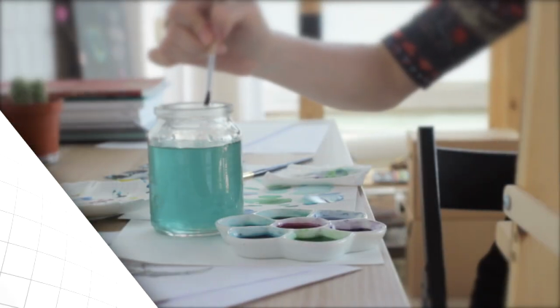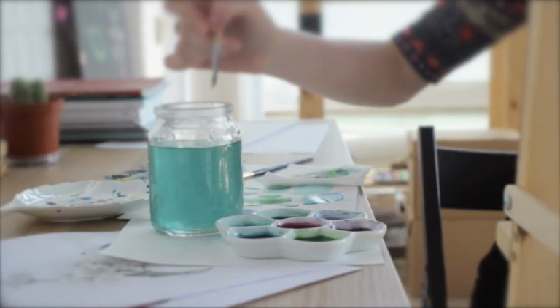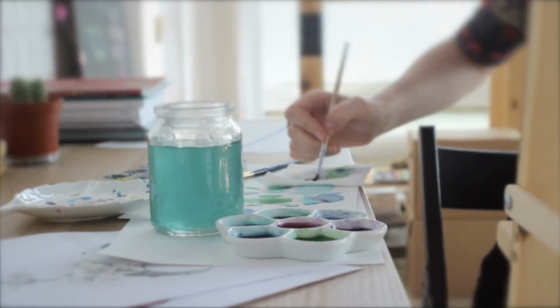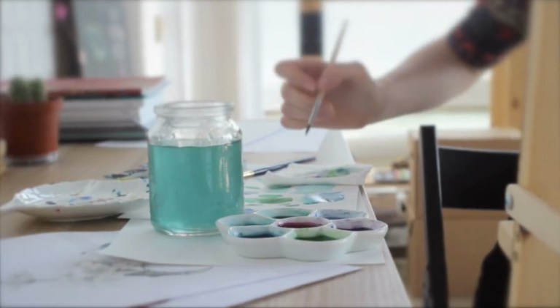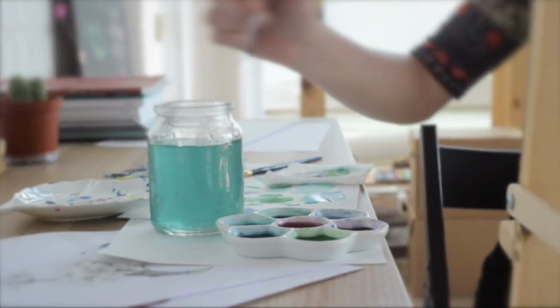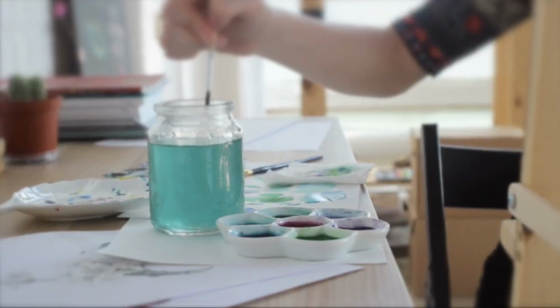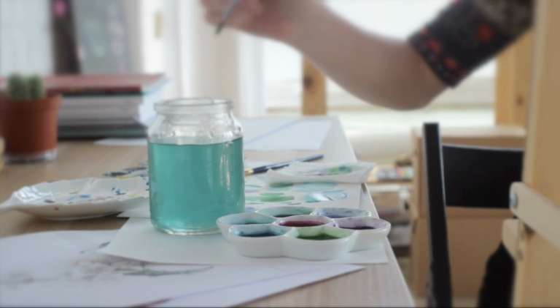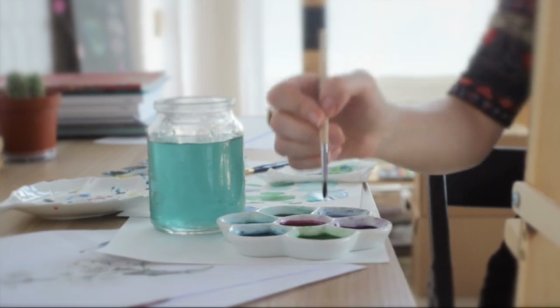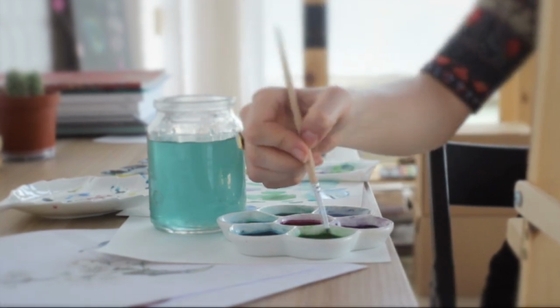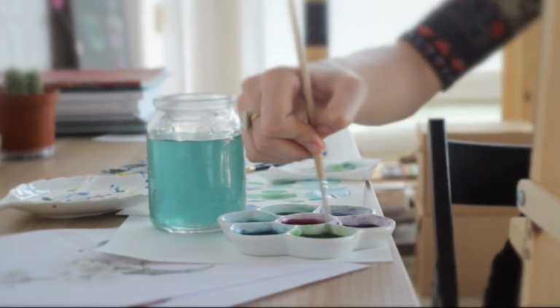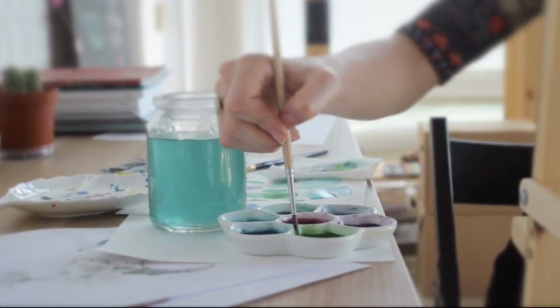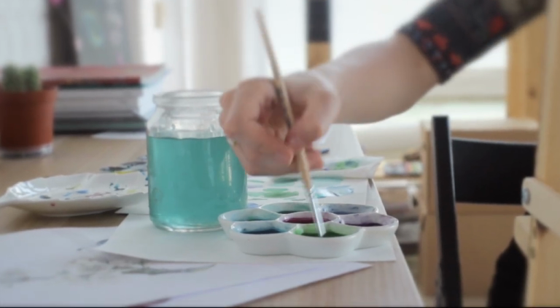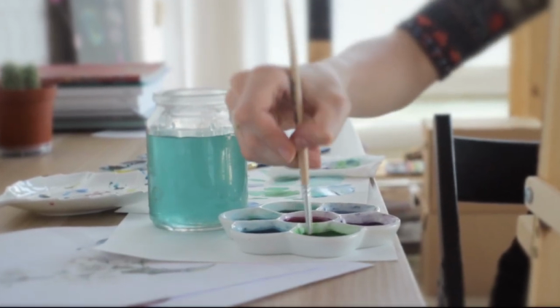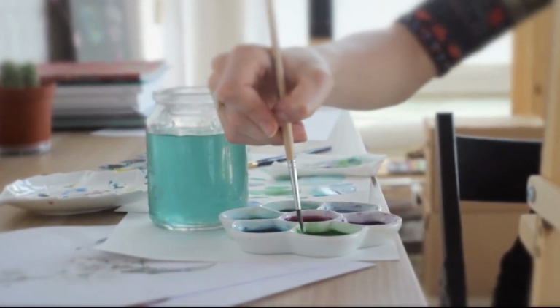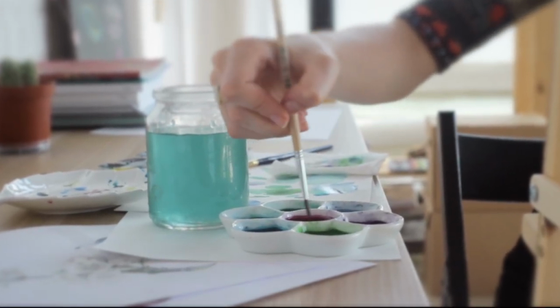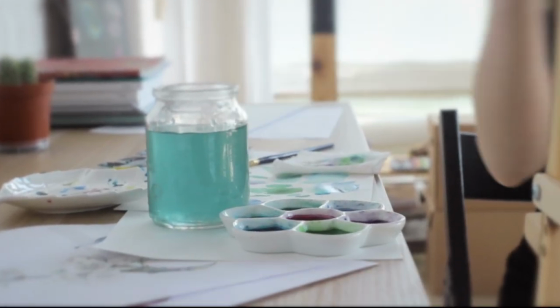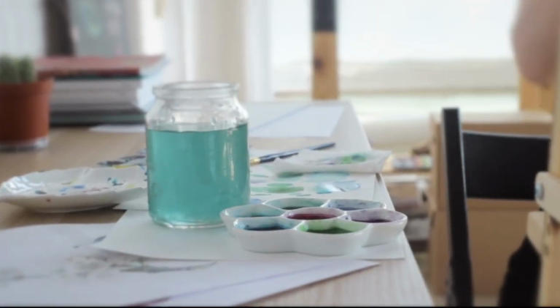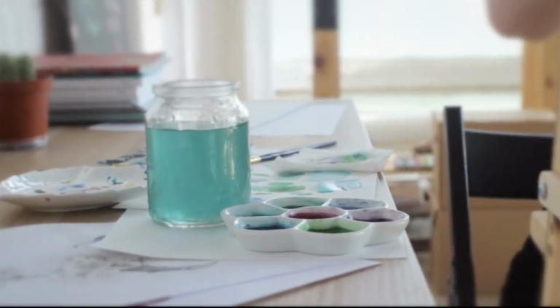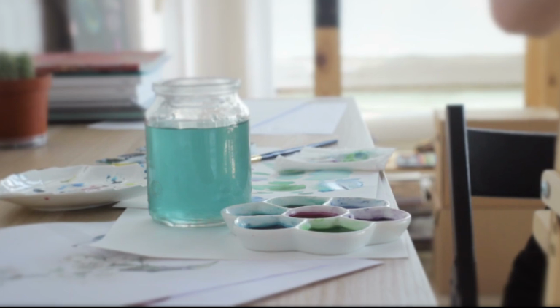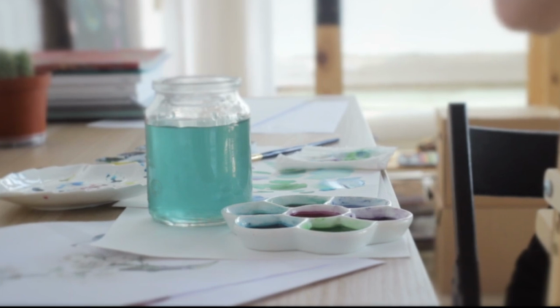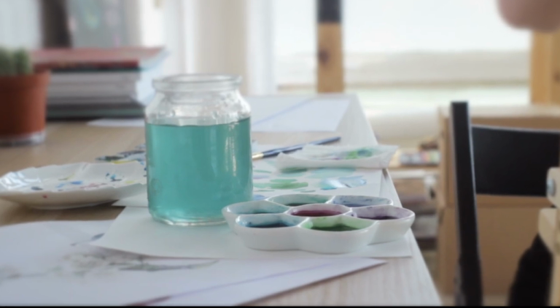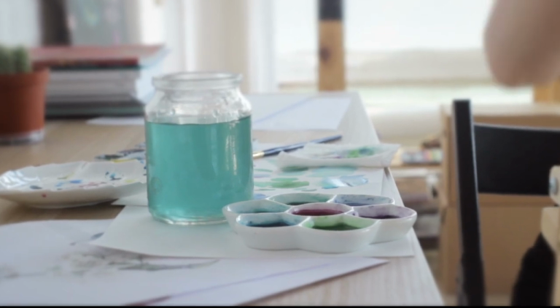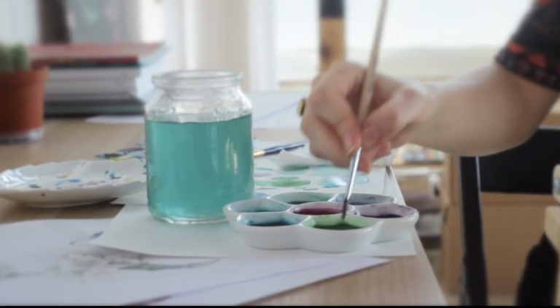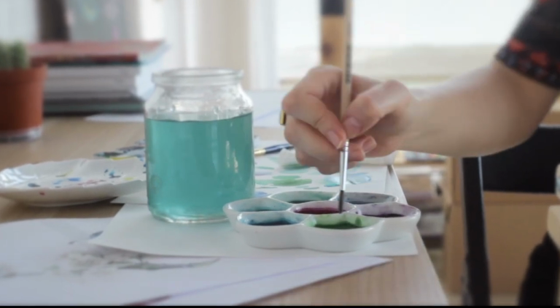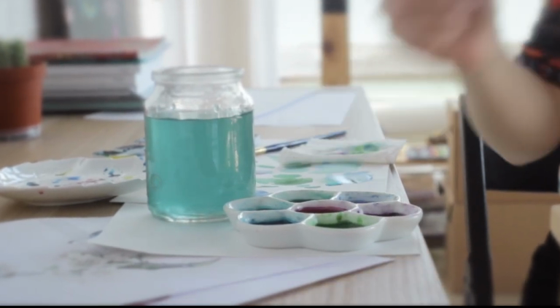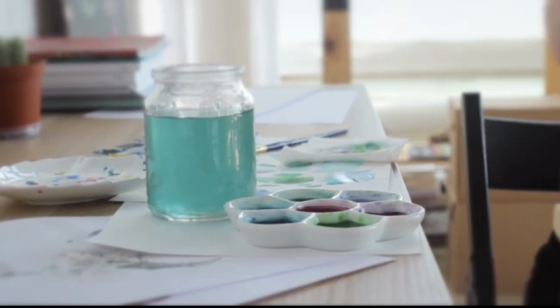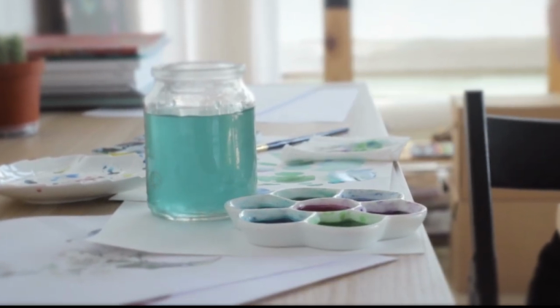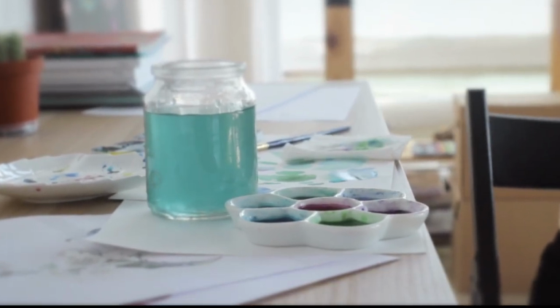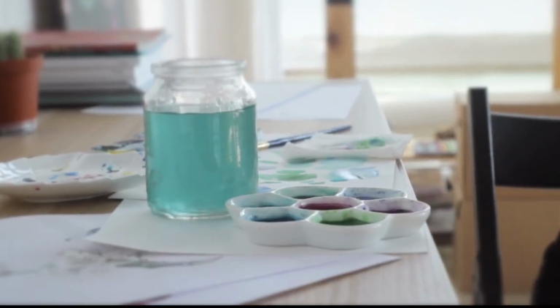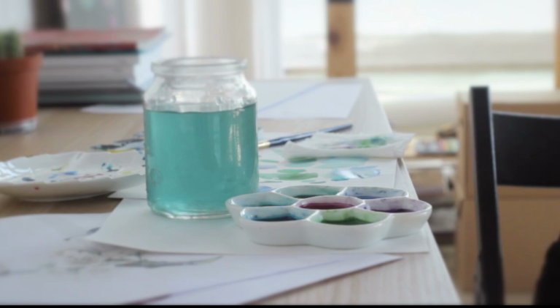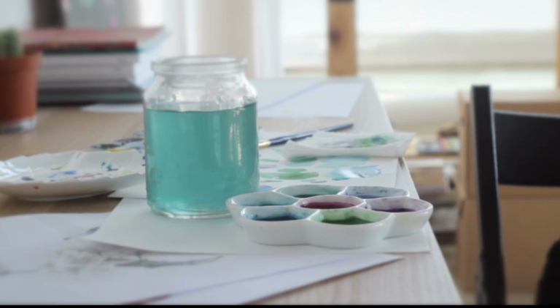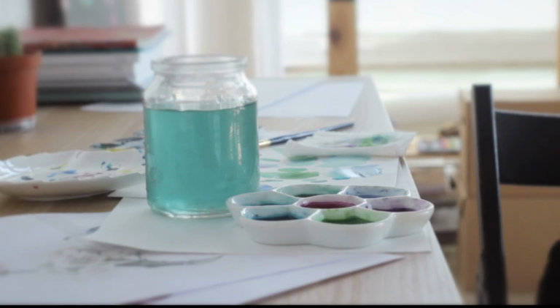This course is for anyone who's still learning the ins and outs of watercolor painting, whether they're brand new to the medium, brand new to painting itself, or perhaps intermediate painters who feel they're lacking something in their knowledge base.